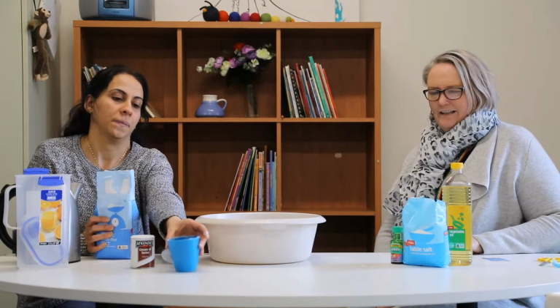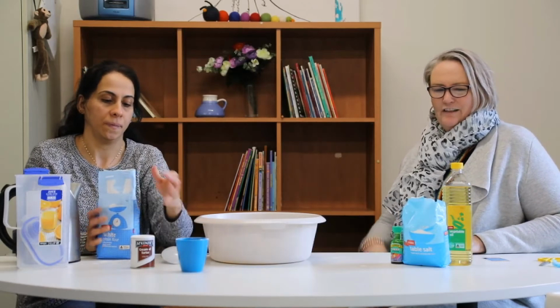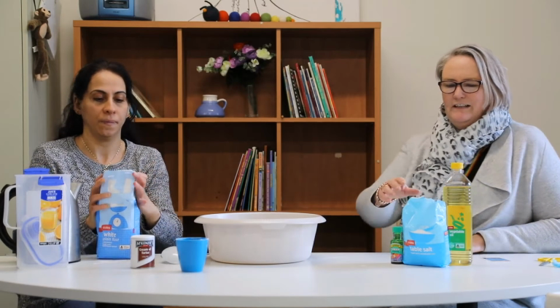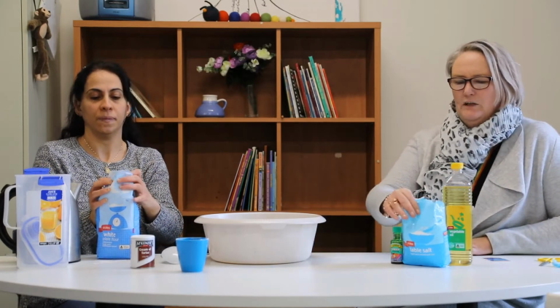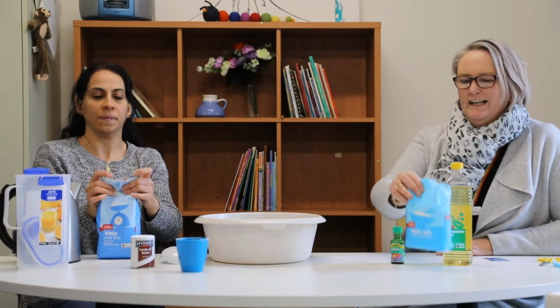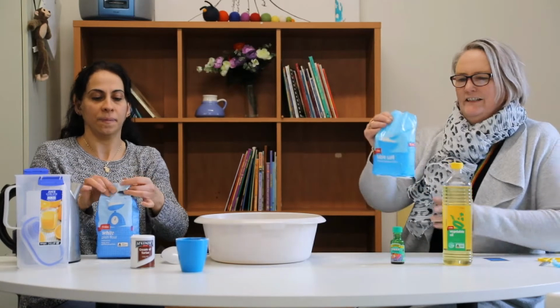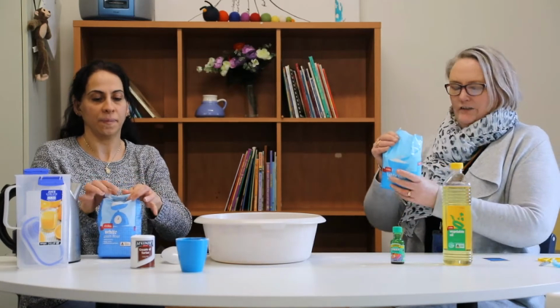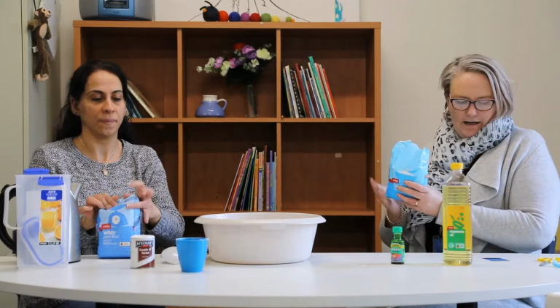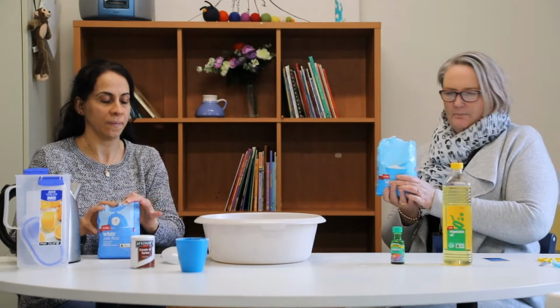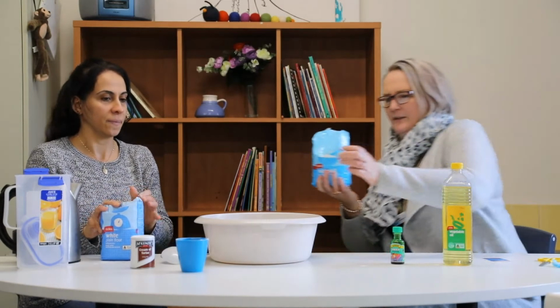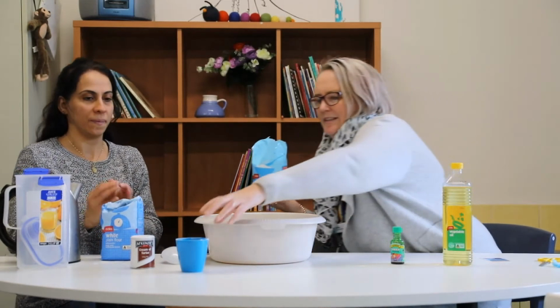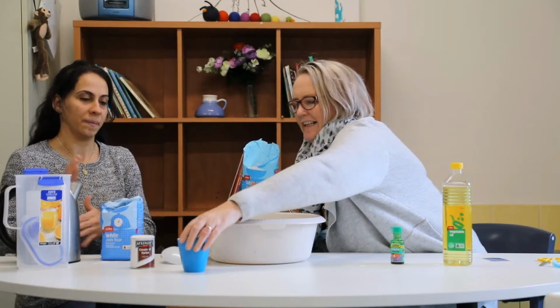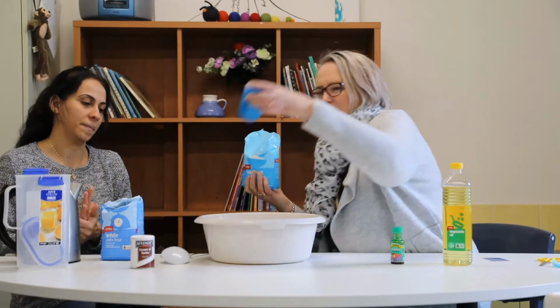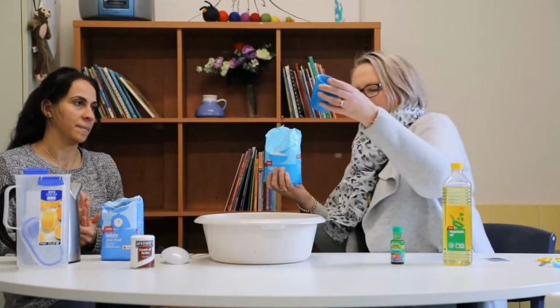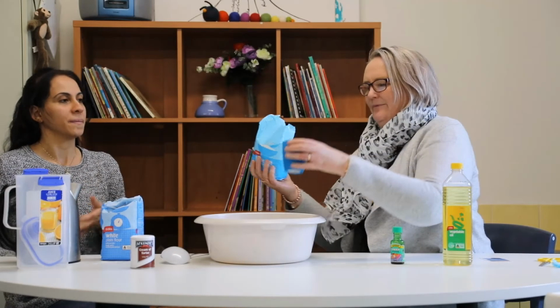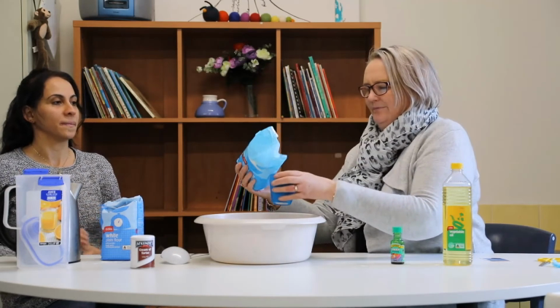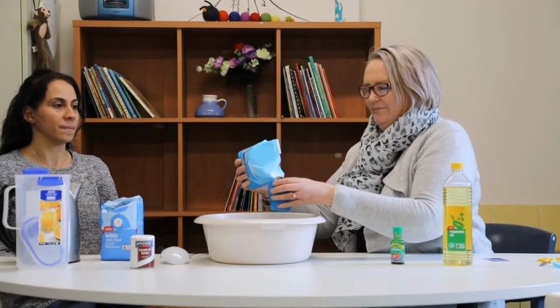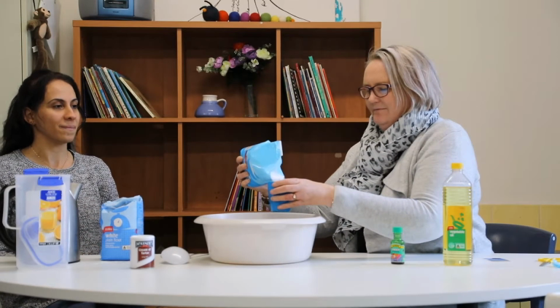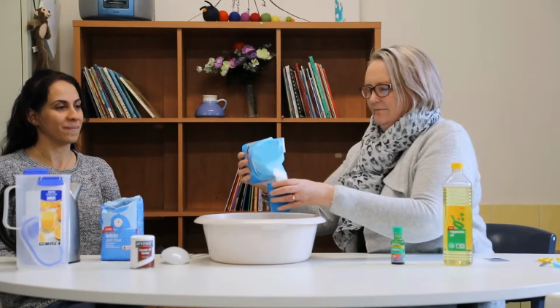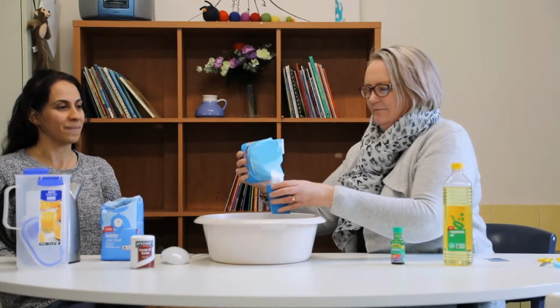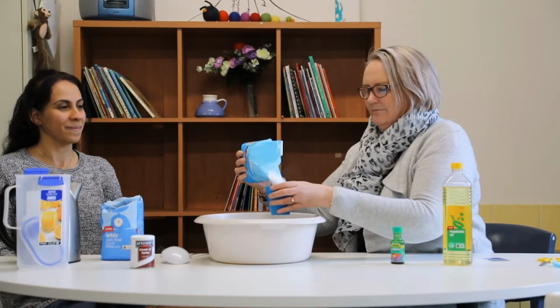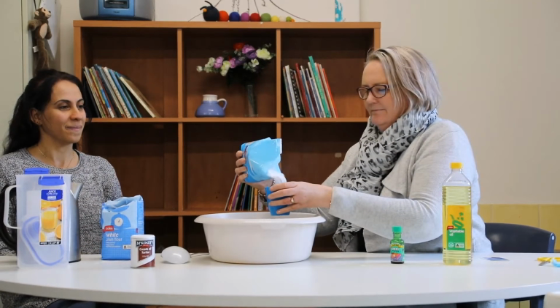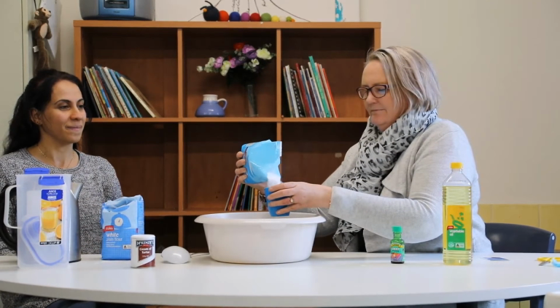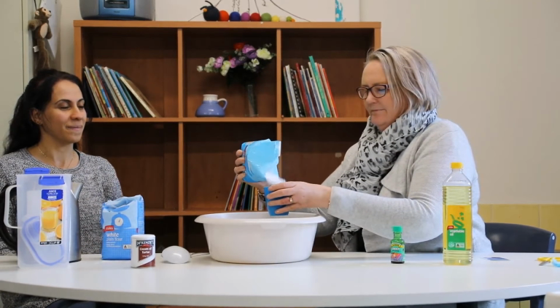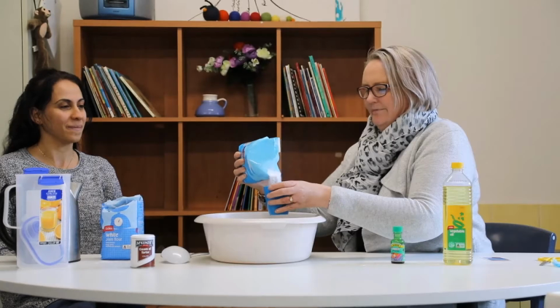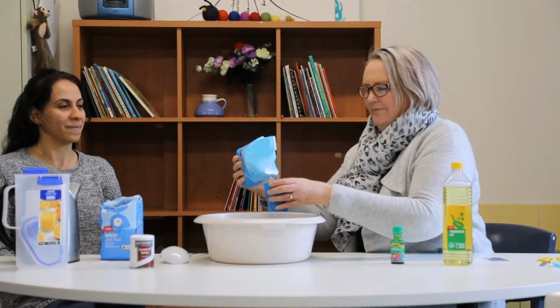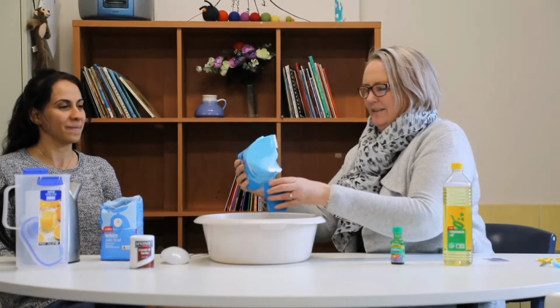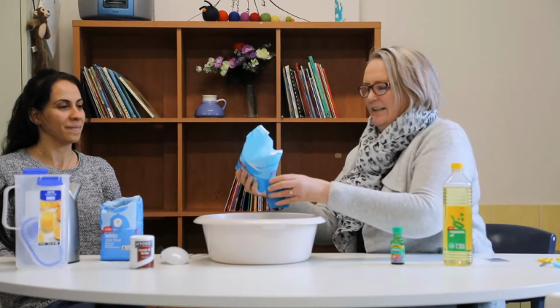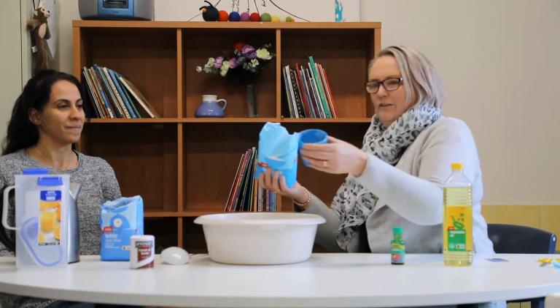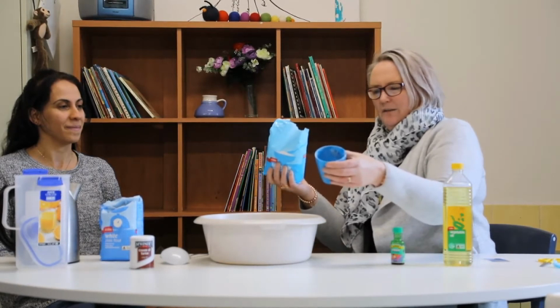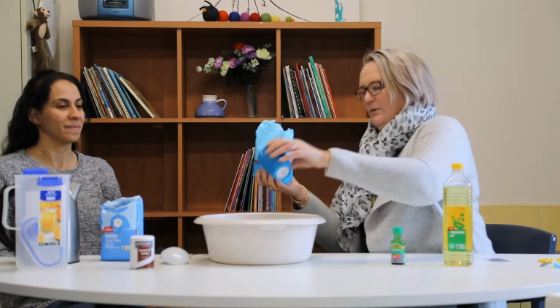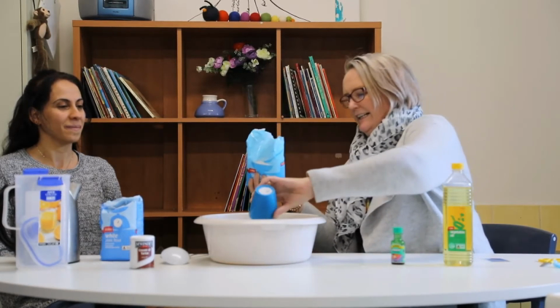Then I think we need the salt next. So let's do half a cup of salt. We'll take our cup. It's nice and fine and we'll pour that in.